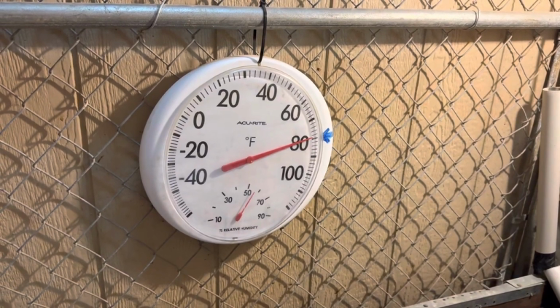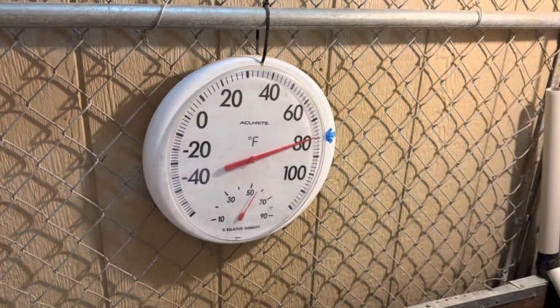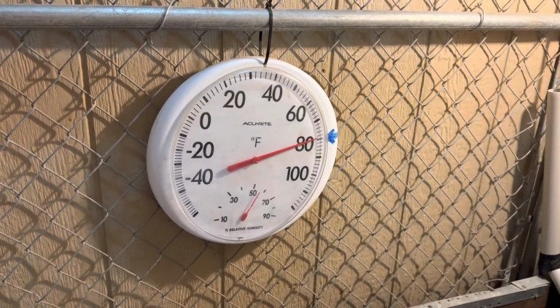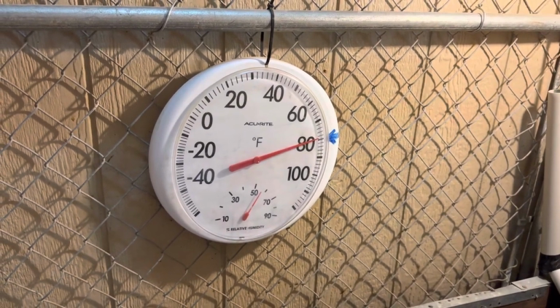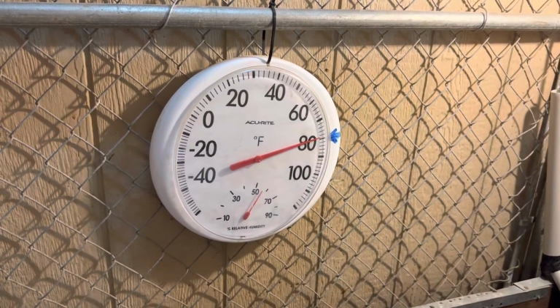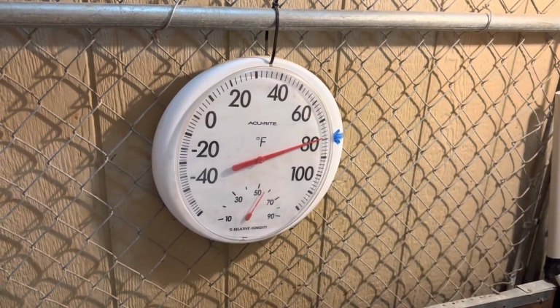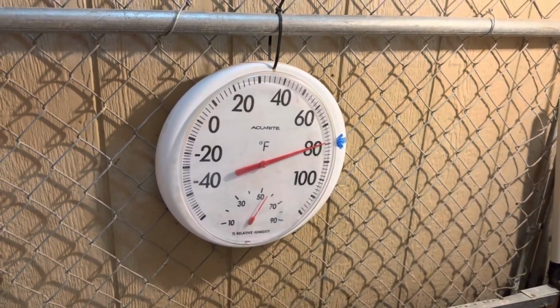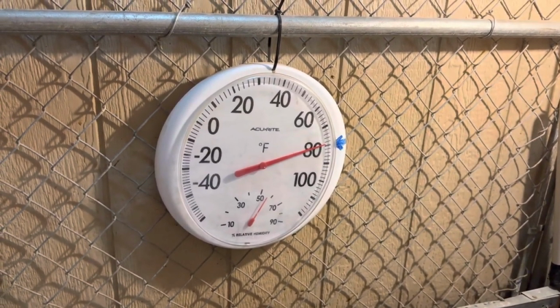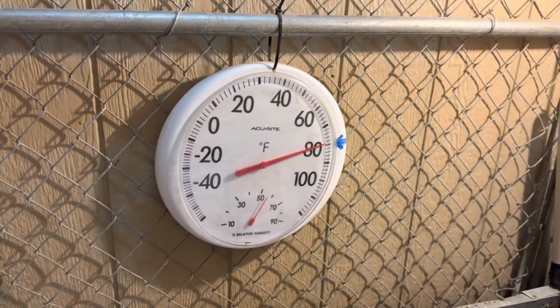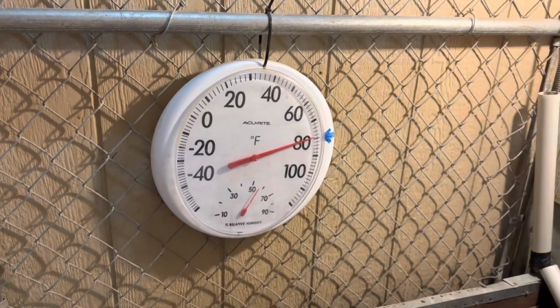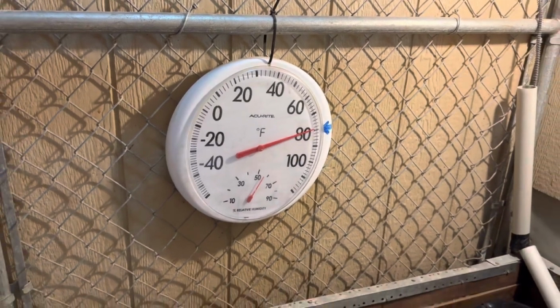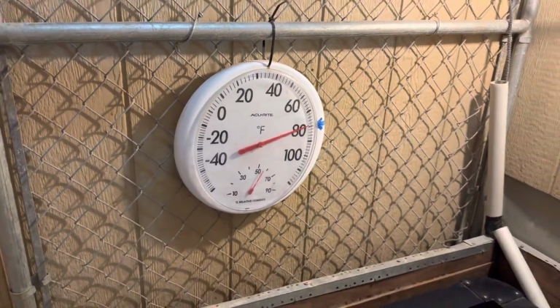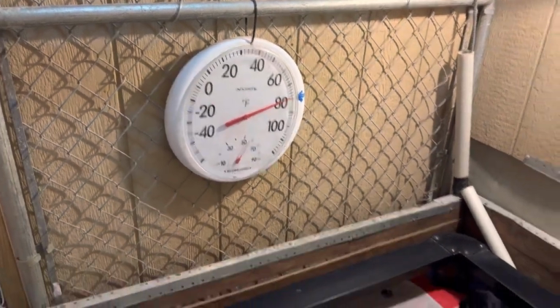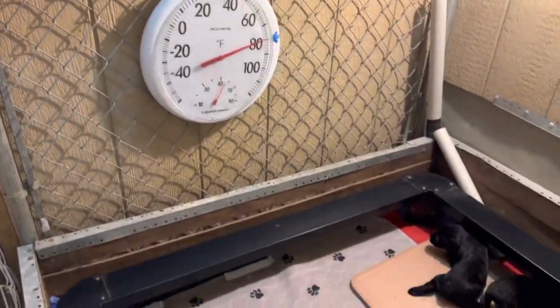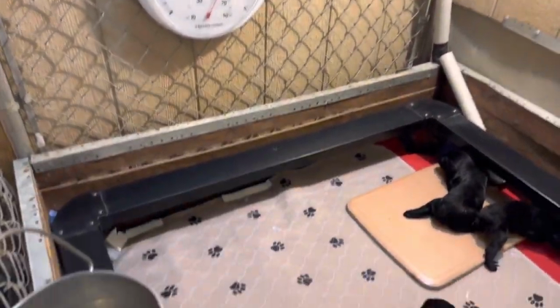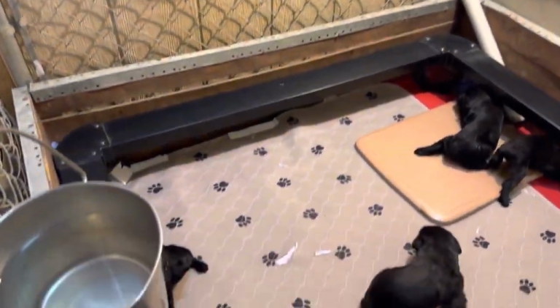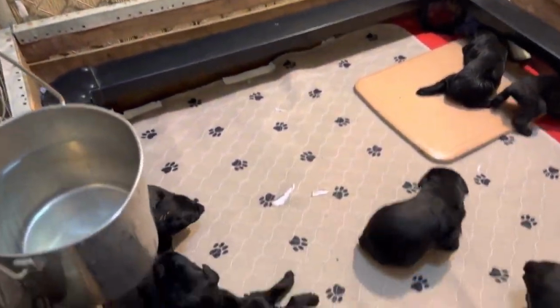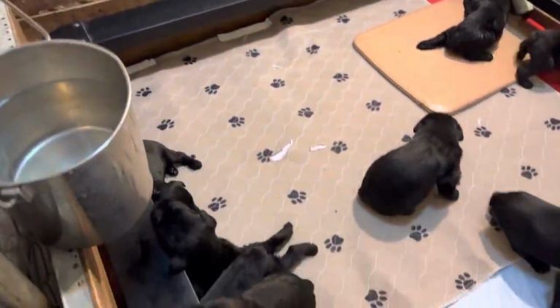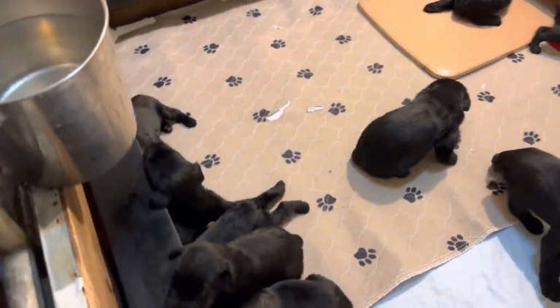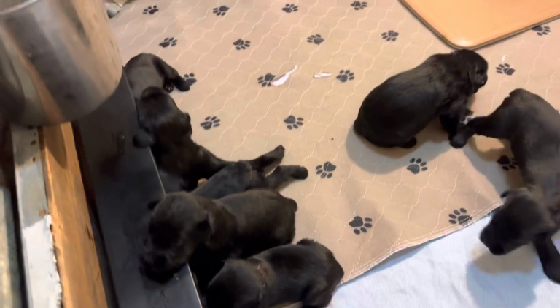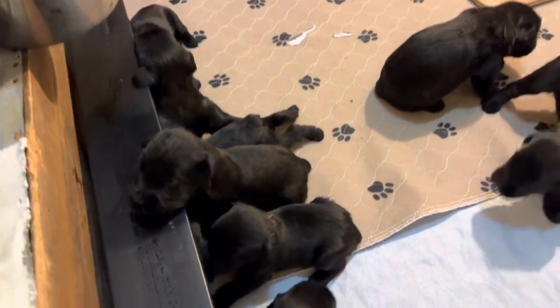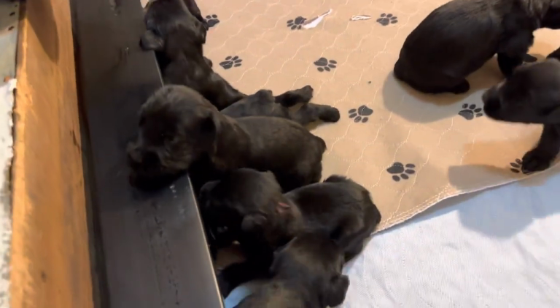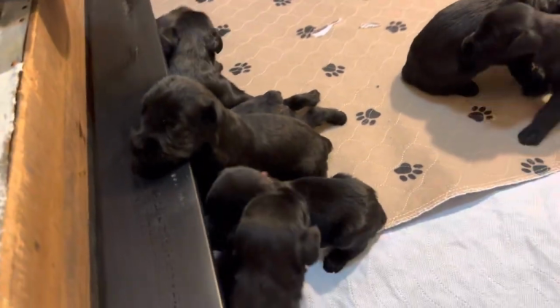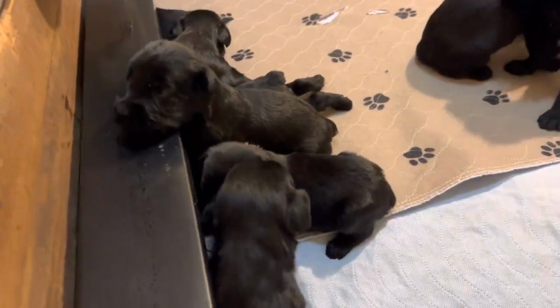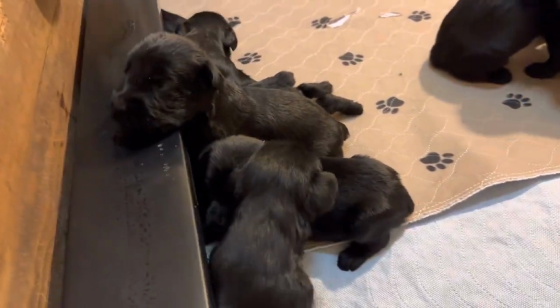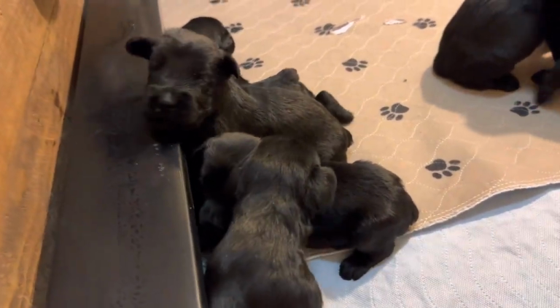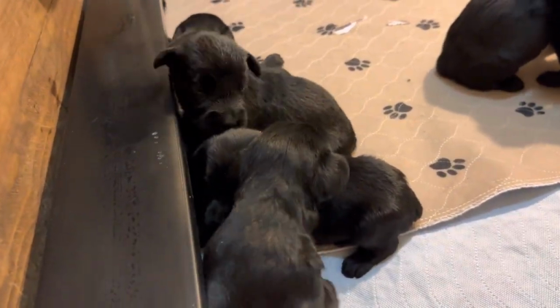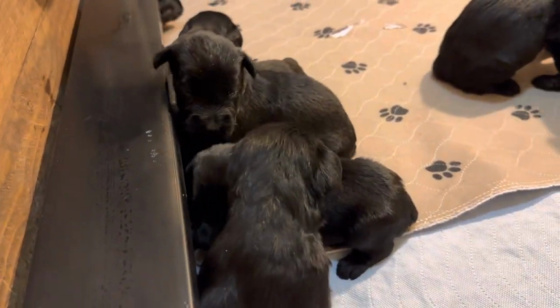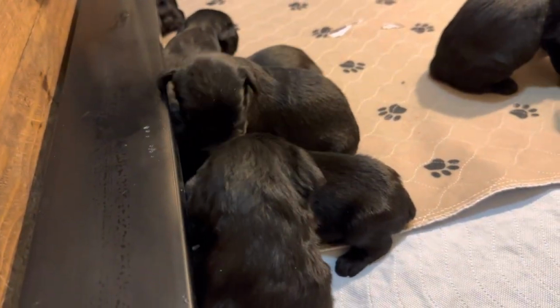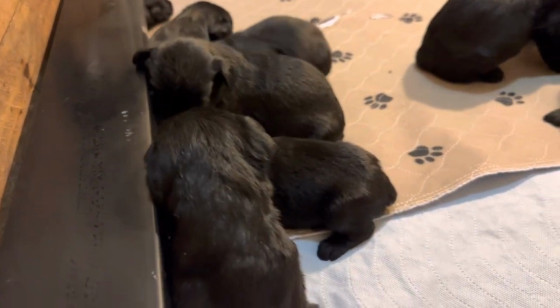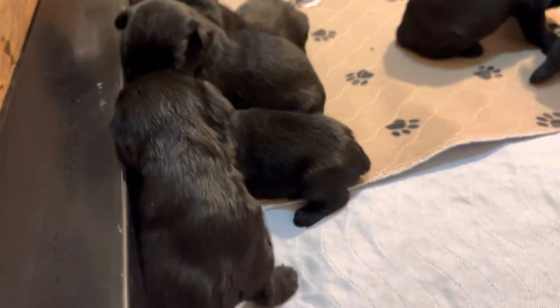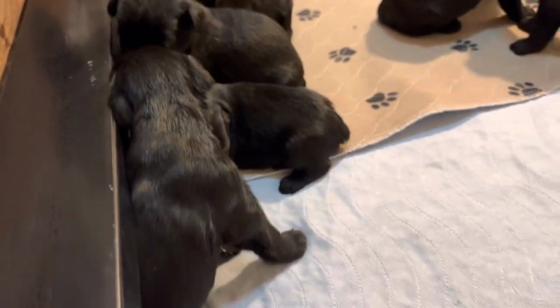What does the temperature have to do with anything? Well, let me tell you, it's getting hot in here. Look at these babies, giant schnauzer superstars. This is our X-Litter 2023.